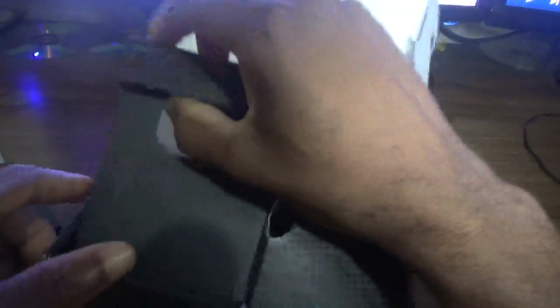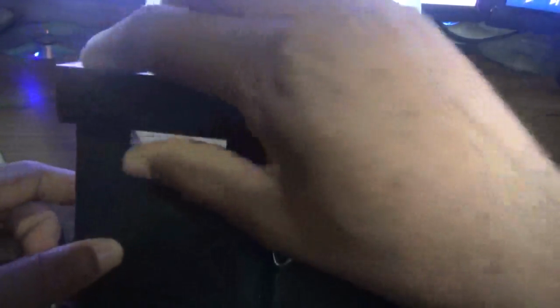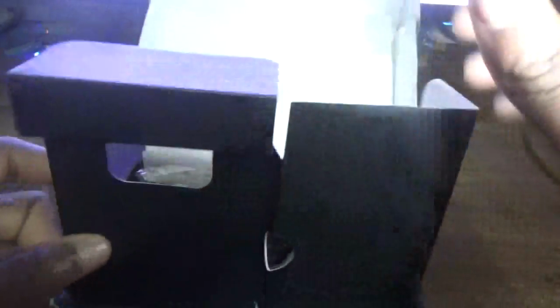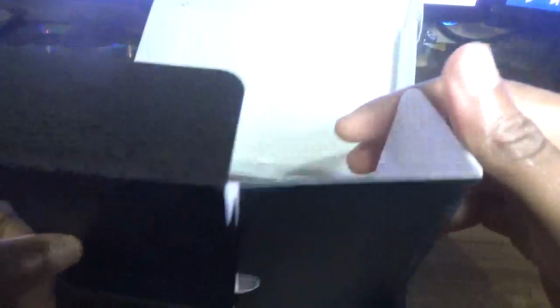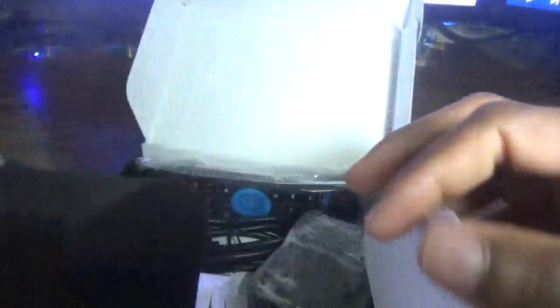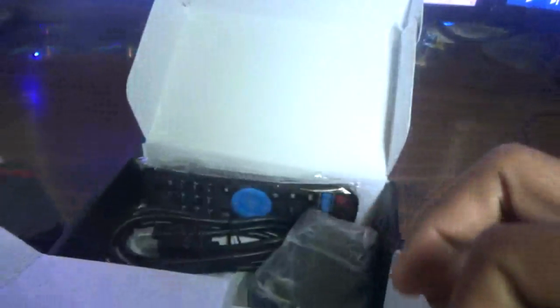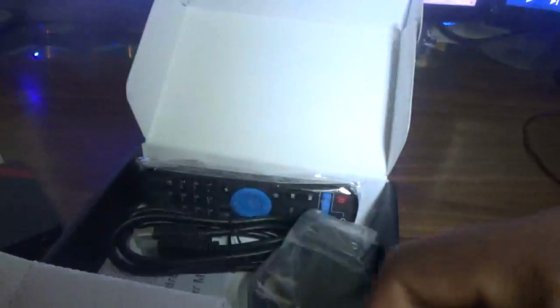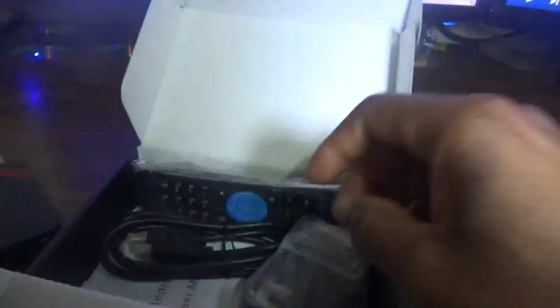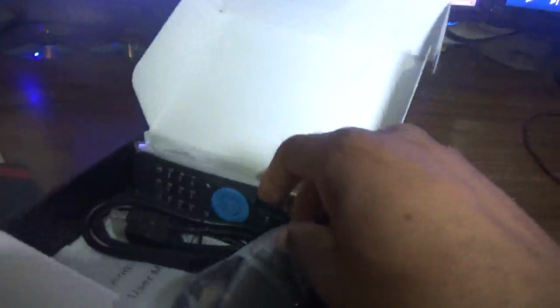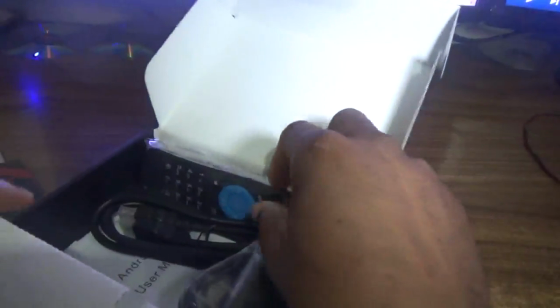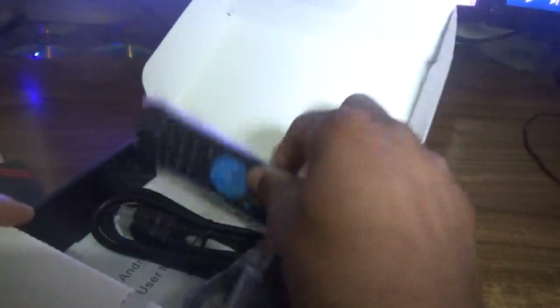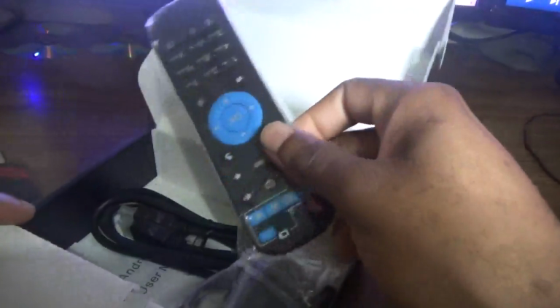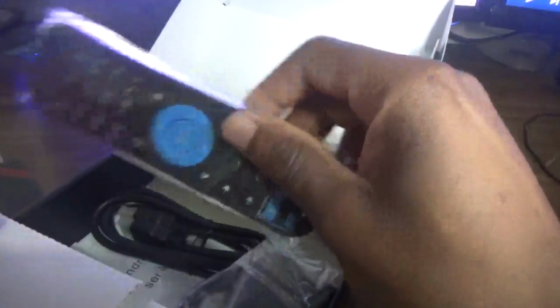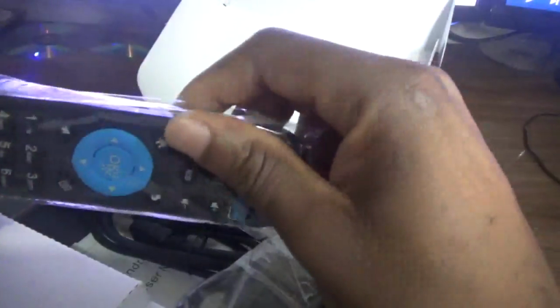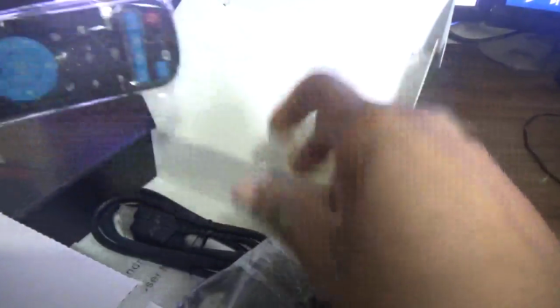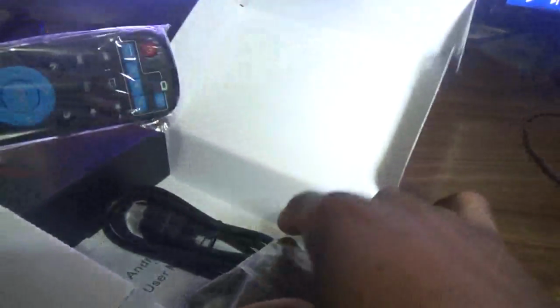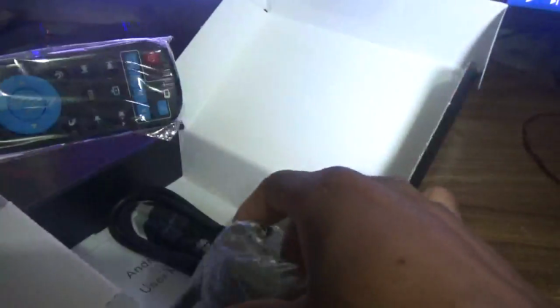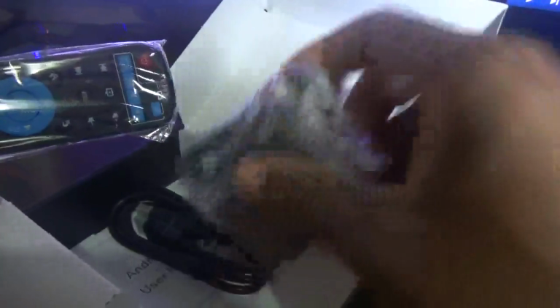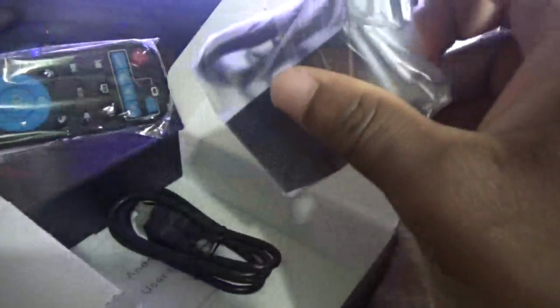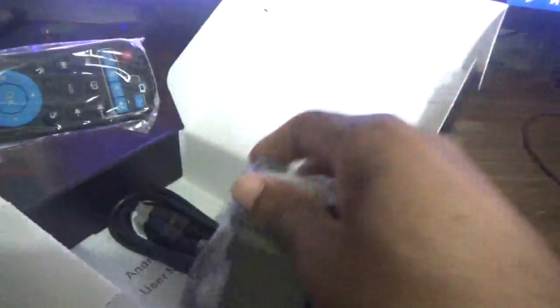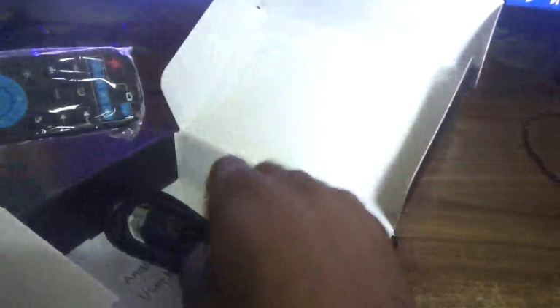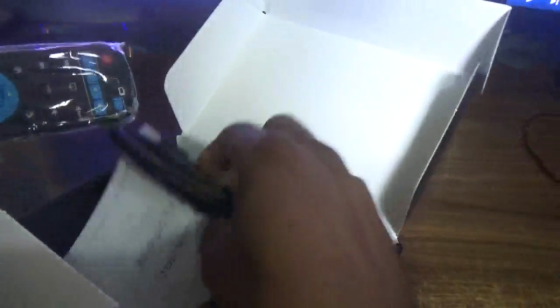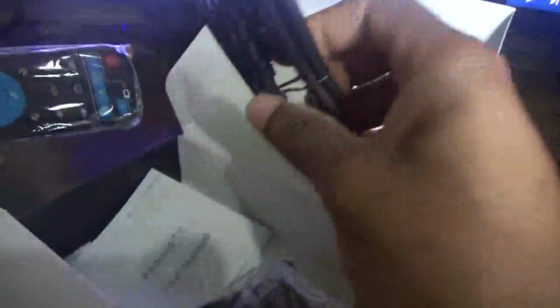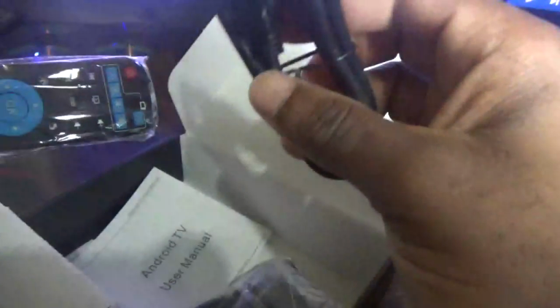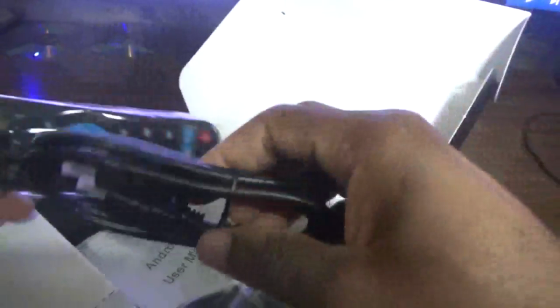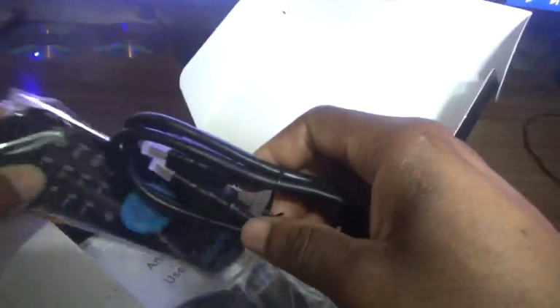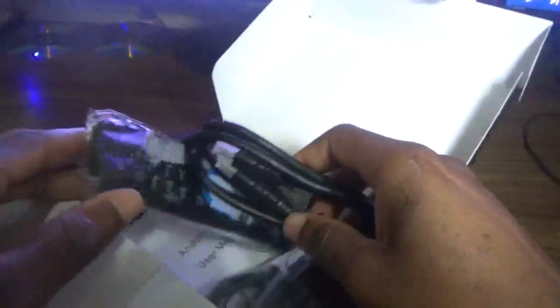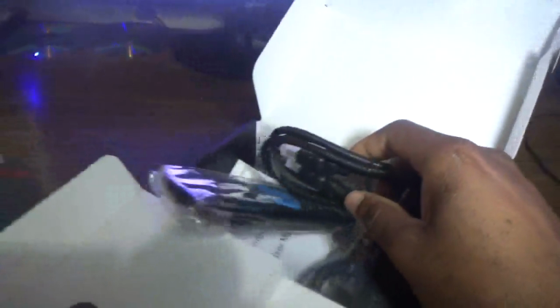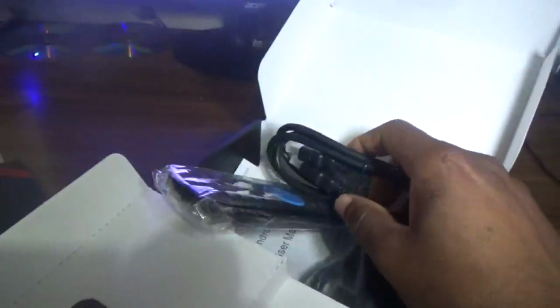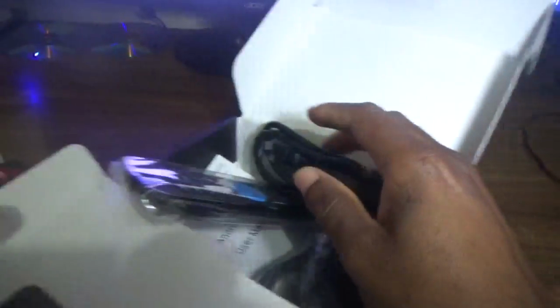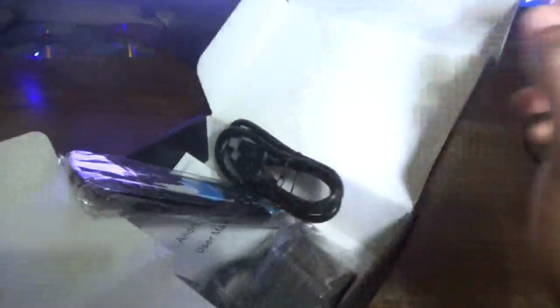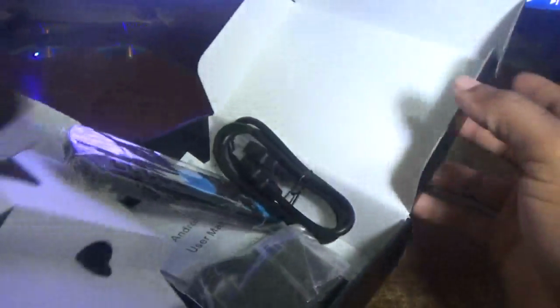Now let's see what else comes in the box: your remote, of course, an adapter, and your HDMI cable.